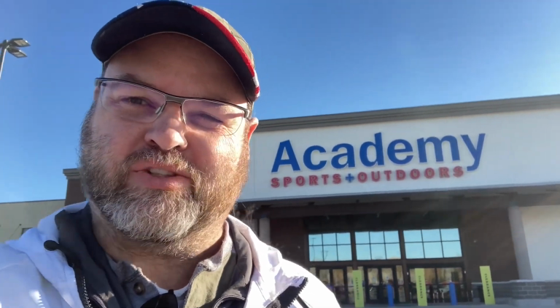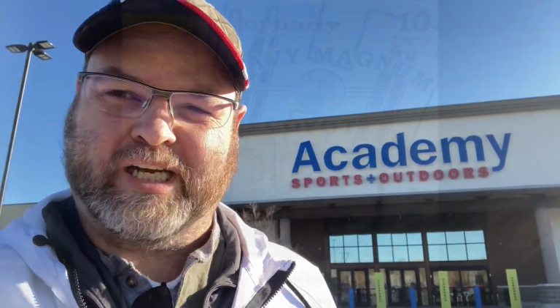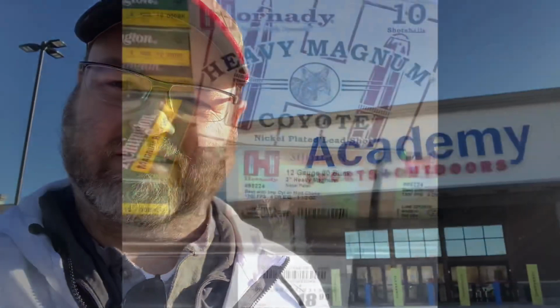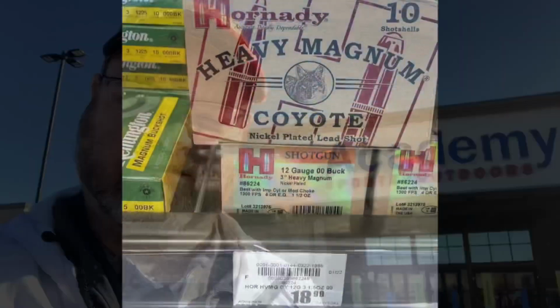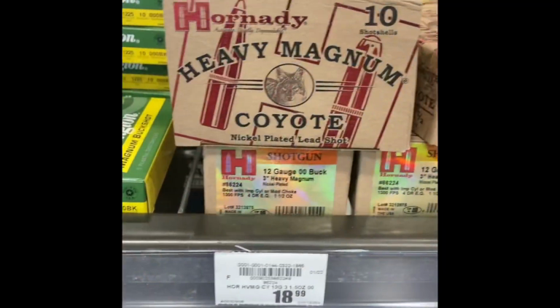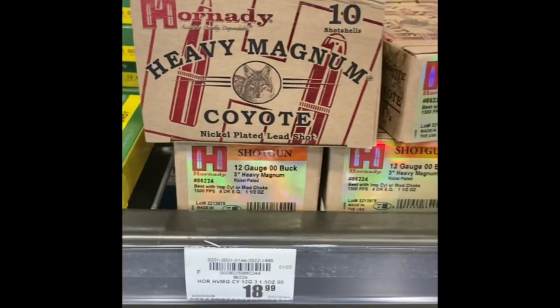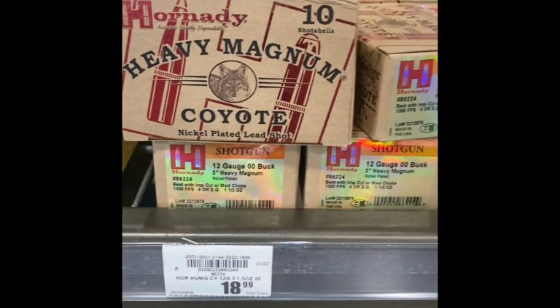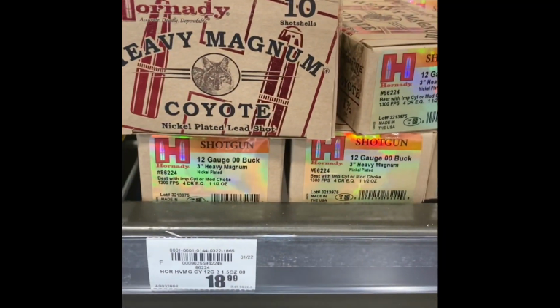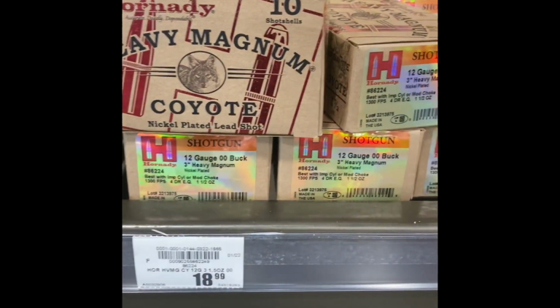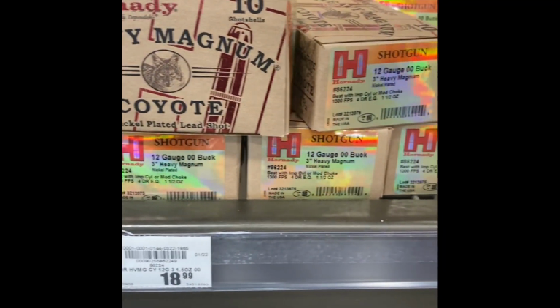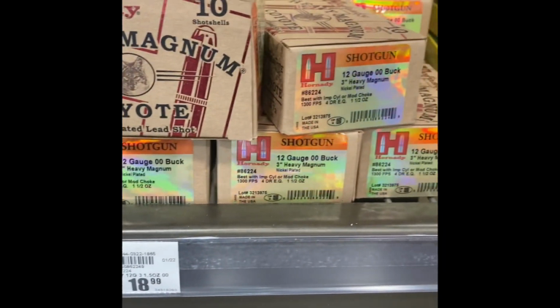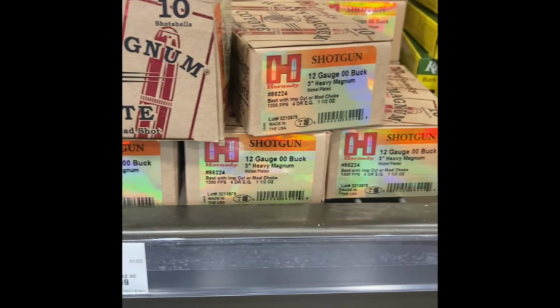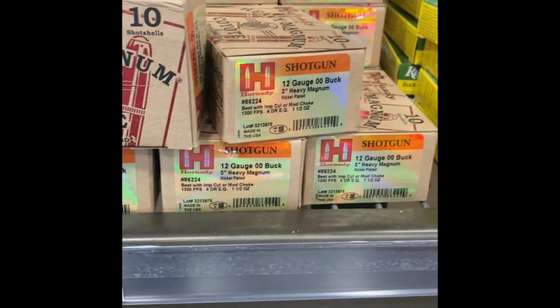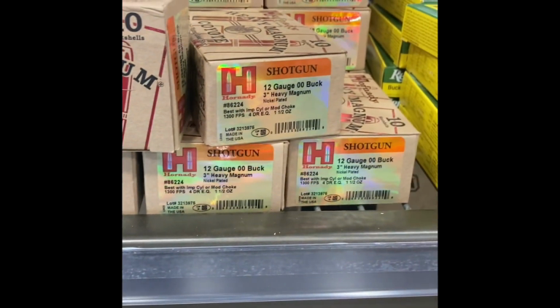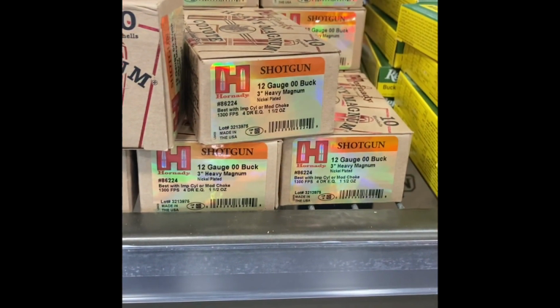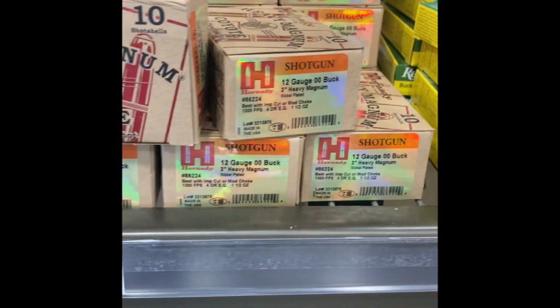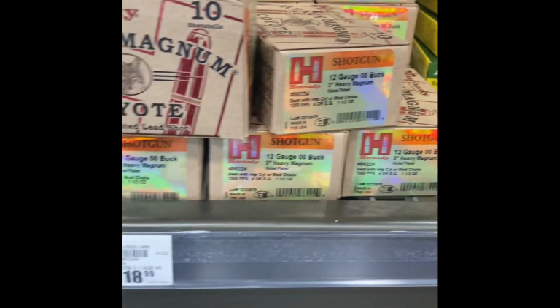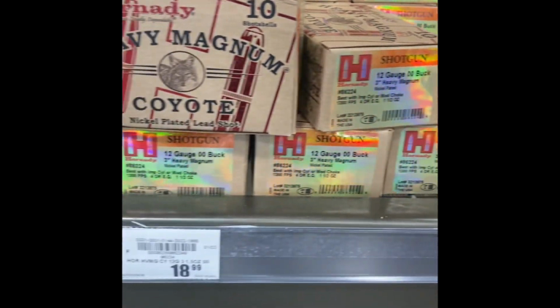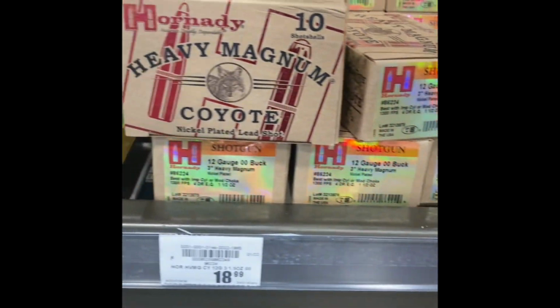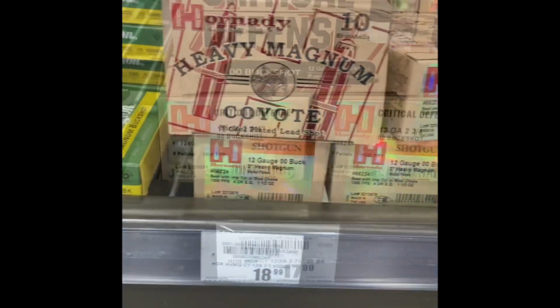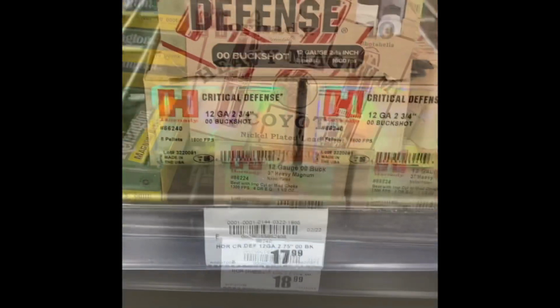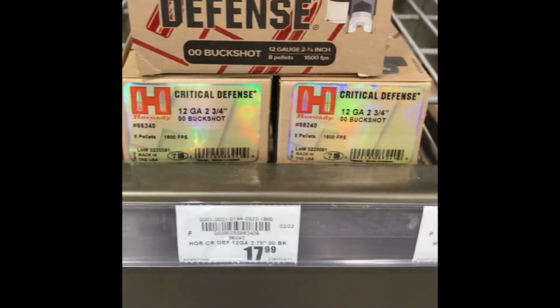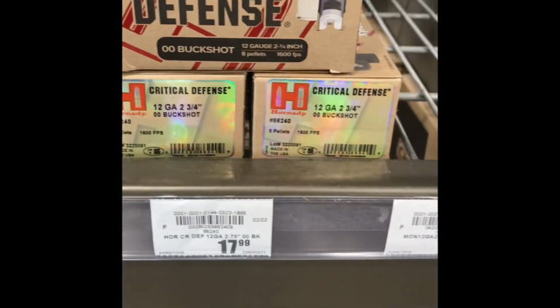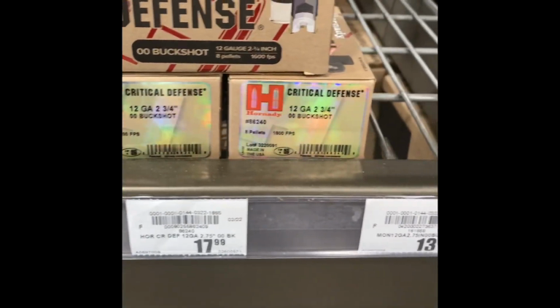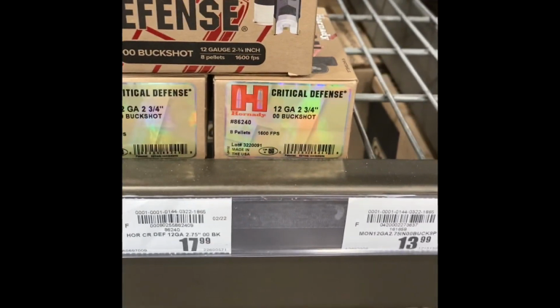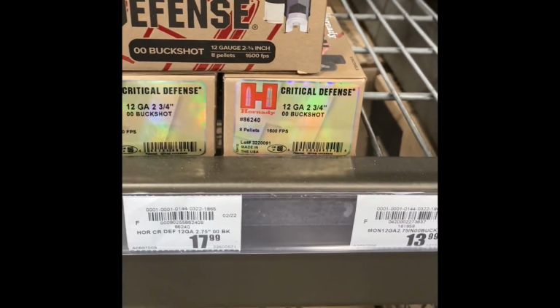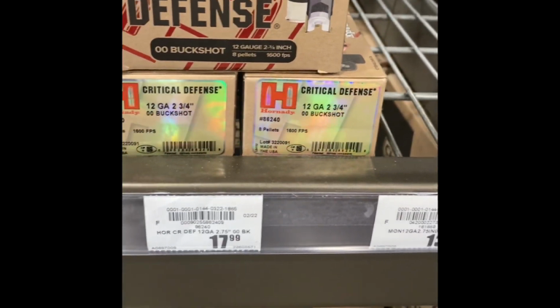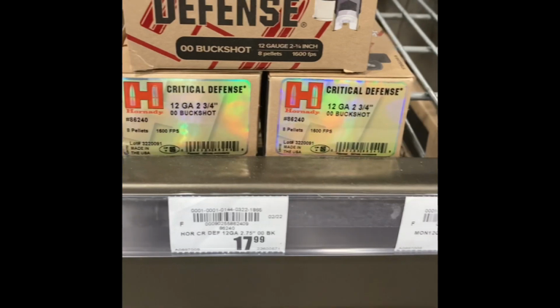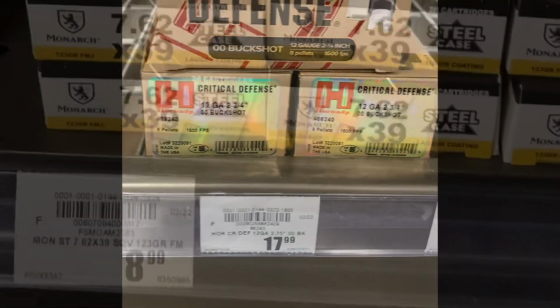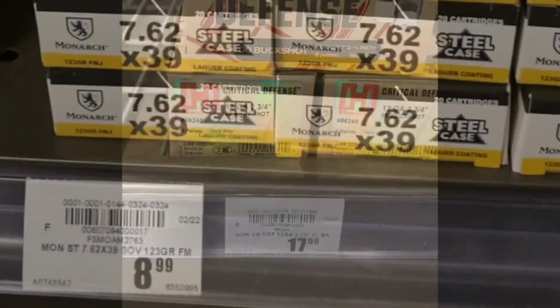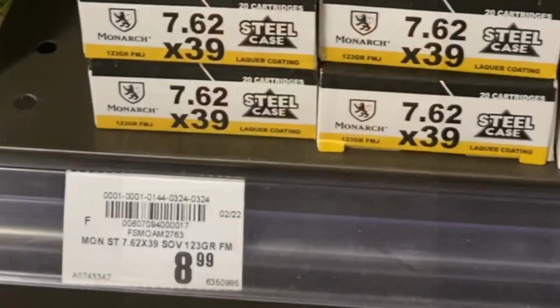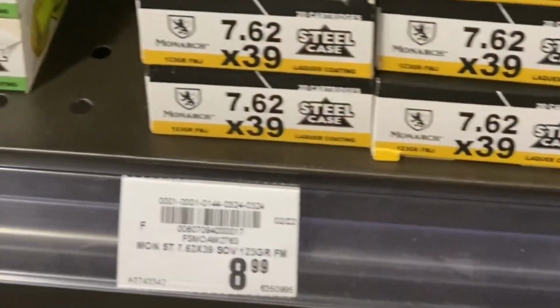Let's go see what they got. The first thing that caught my eye over here was this shotgun ammo here, as you can see. Some interesting stuff that I hadn't seen before over here on the shelves. Nice to see it here.